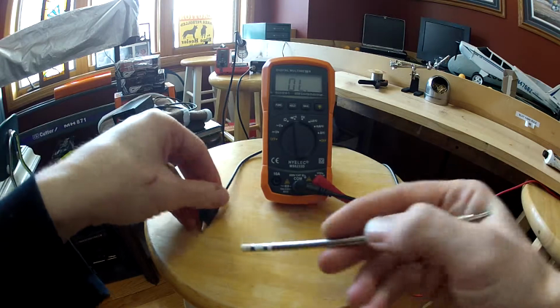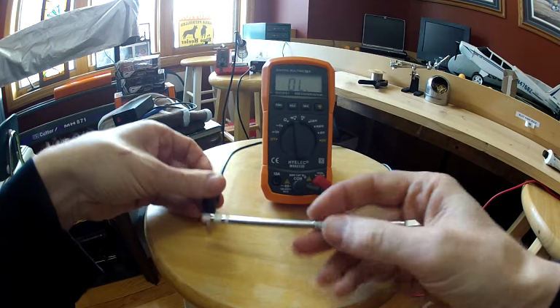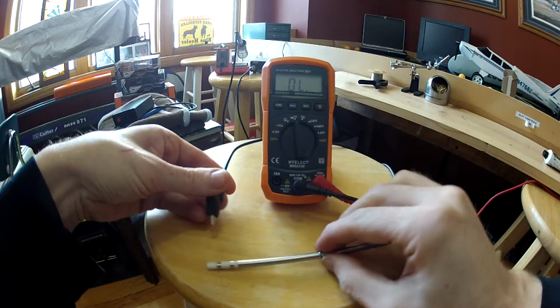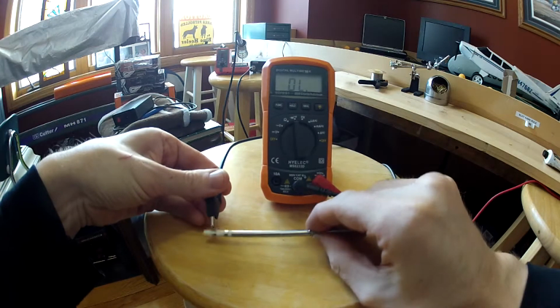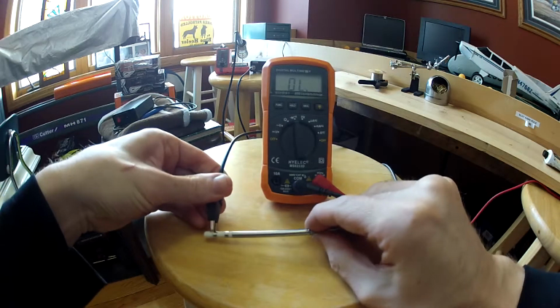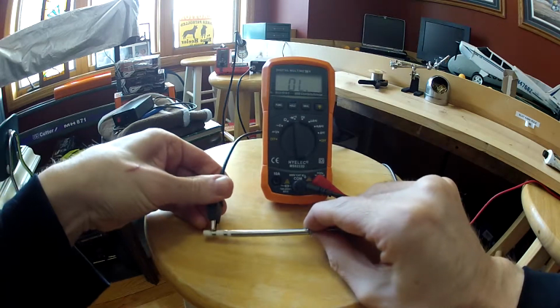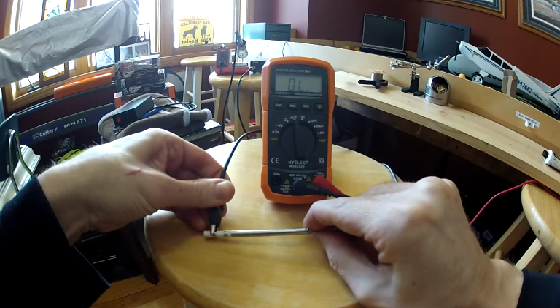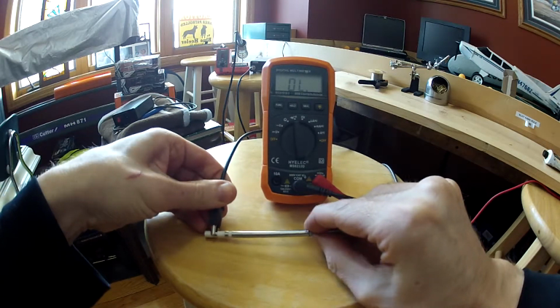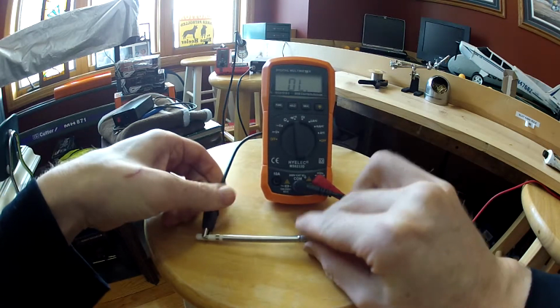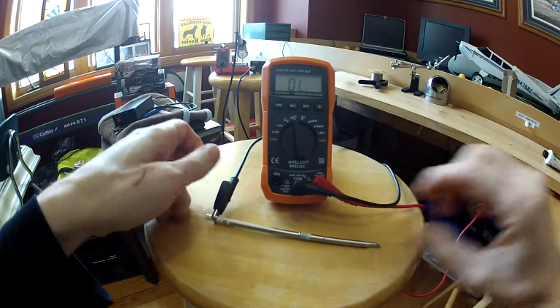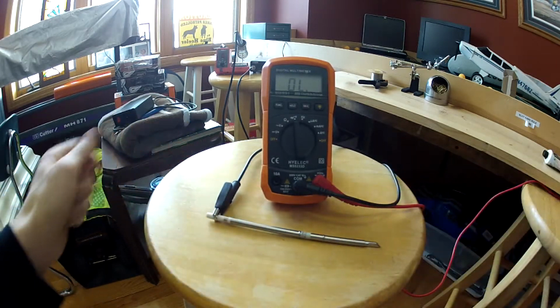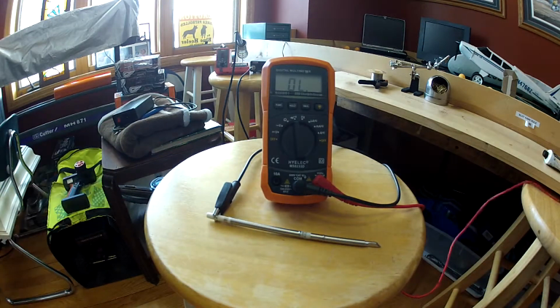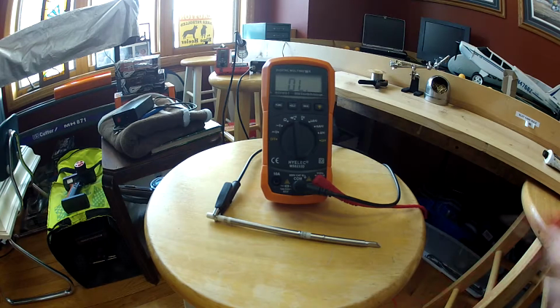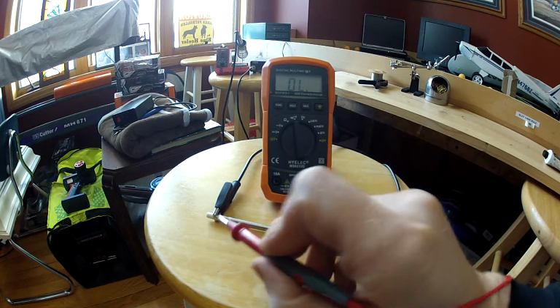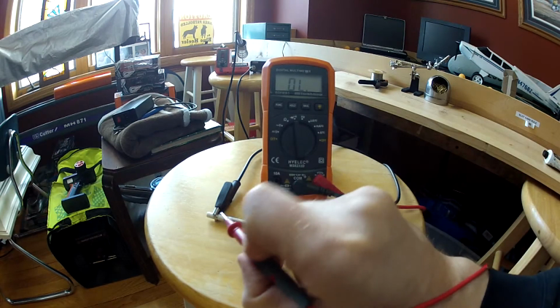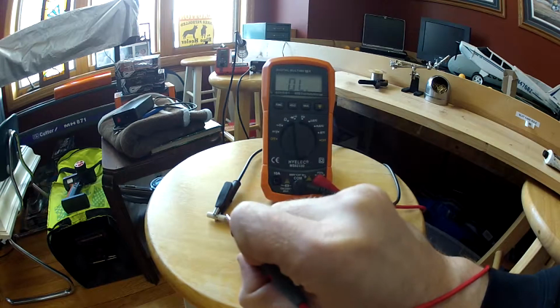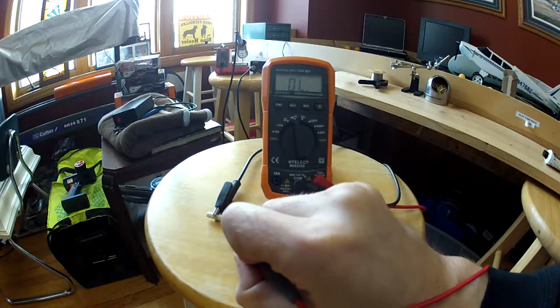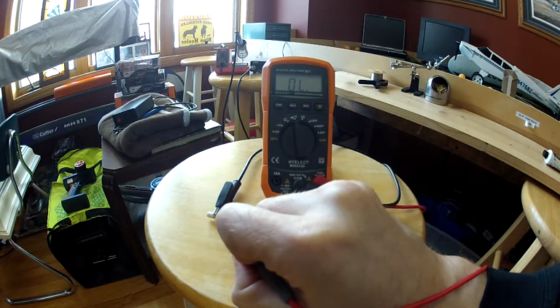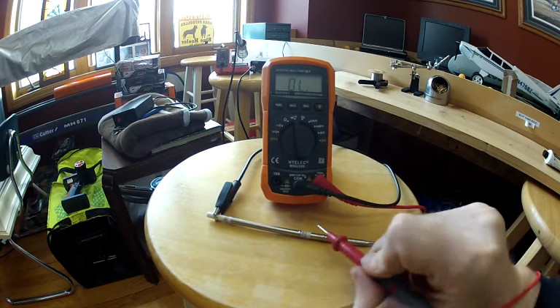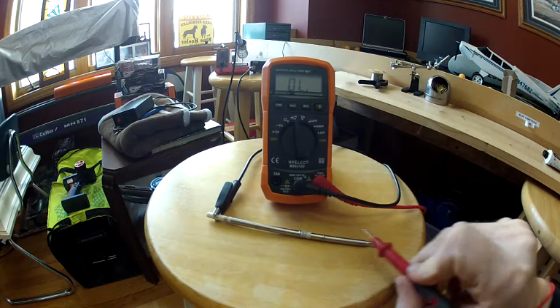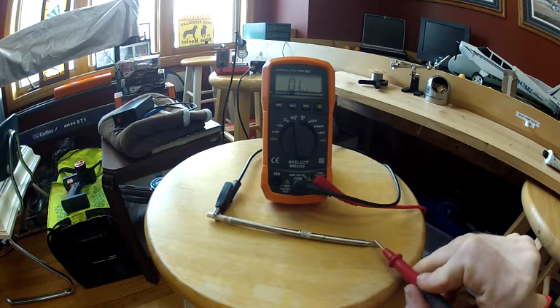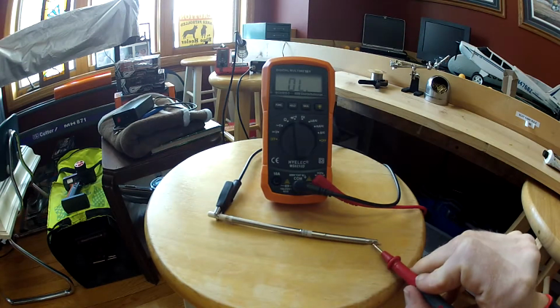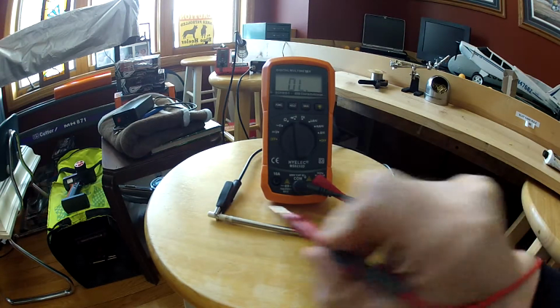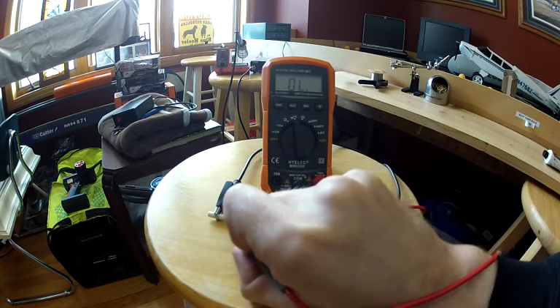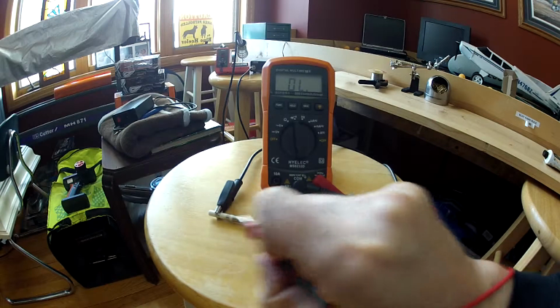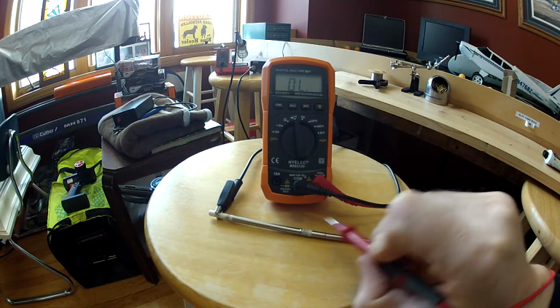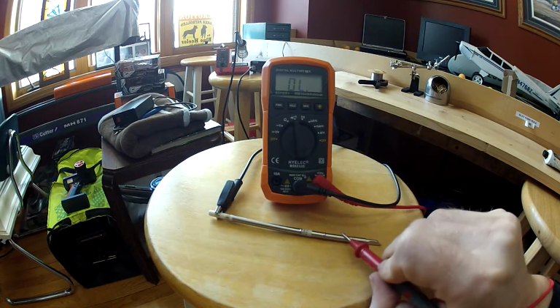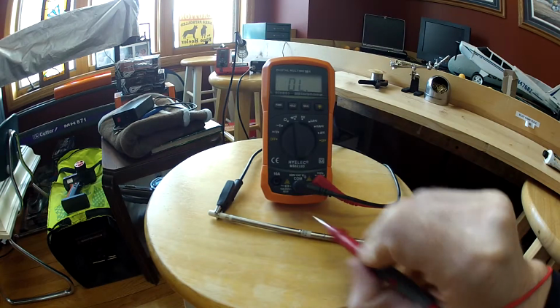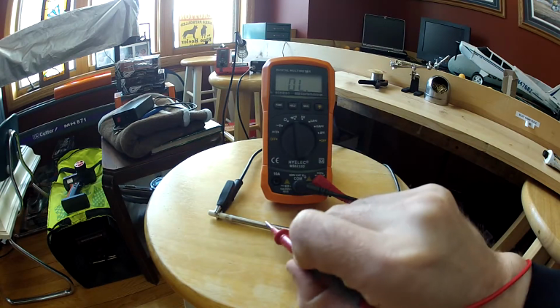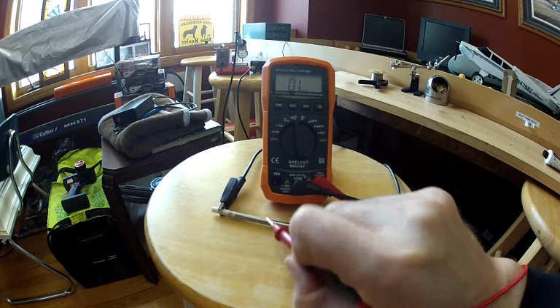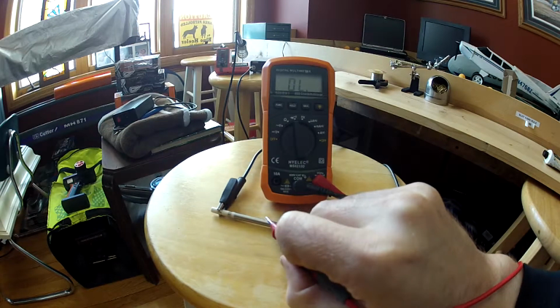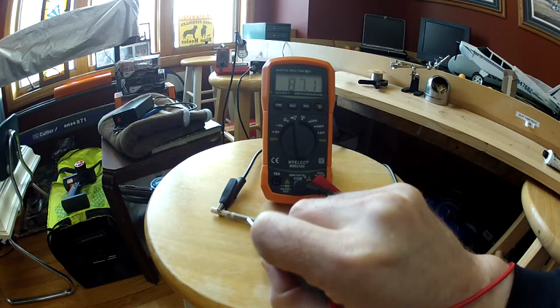Here's a bad T12 tip. There's continuity there, and there's continuity there. There should be no continuity anywhere in this.